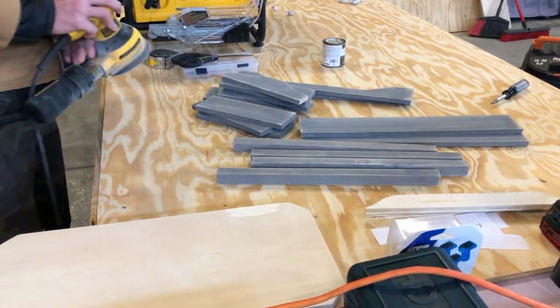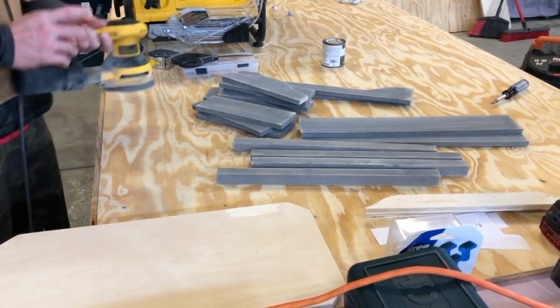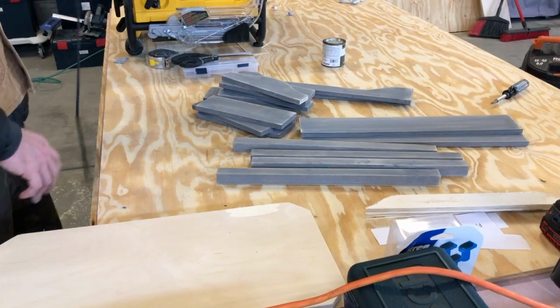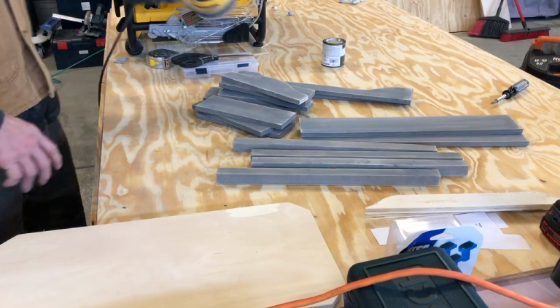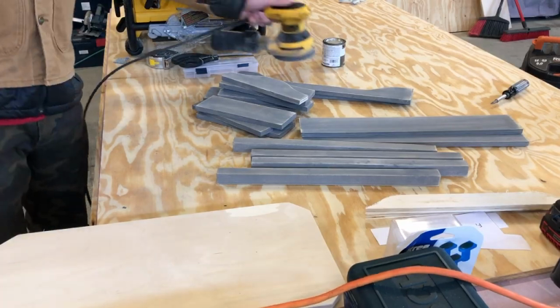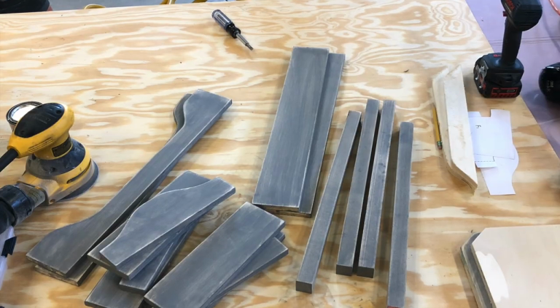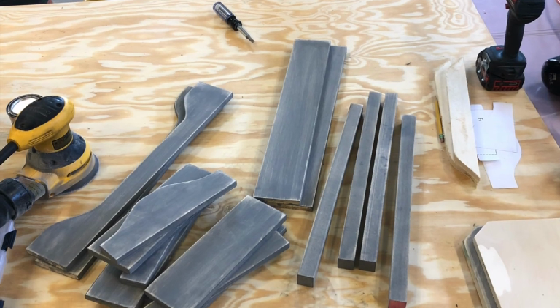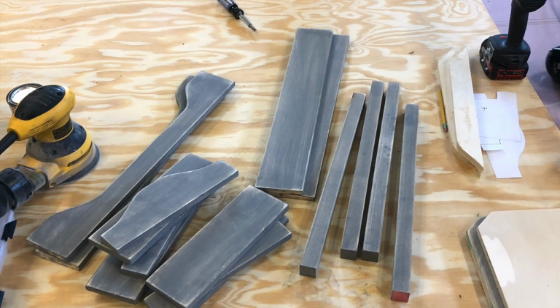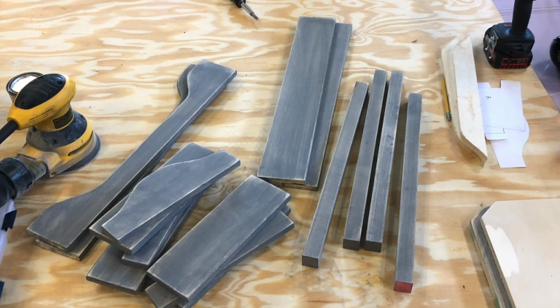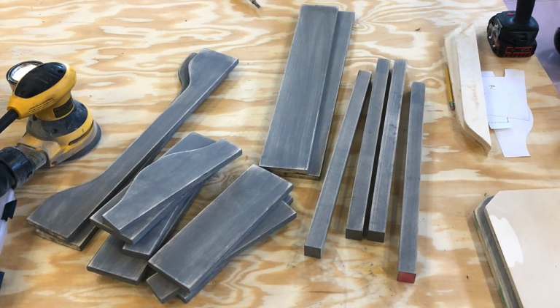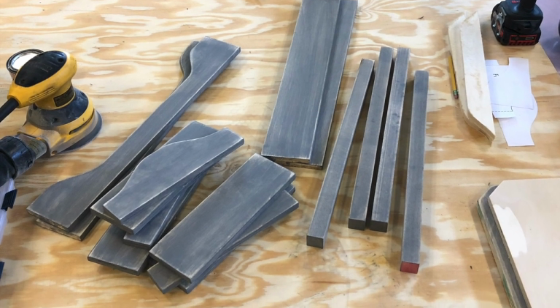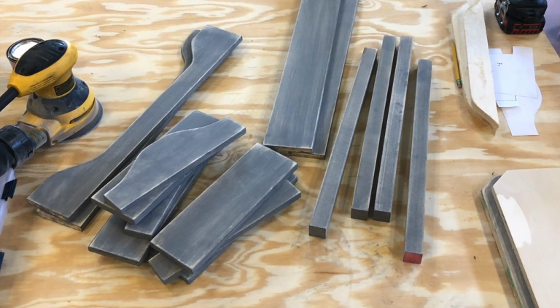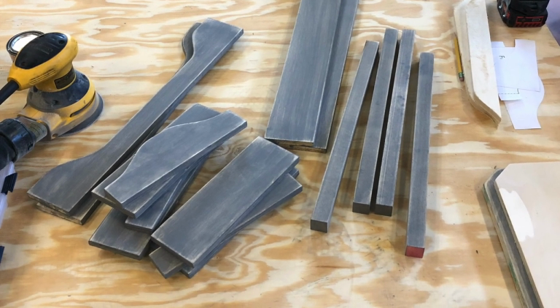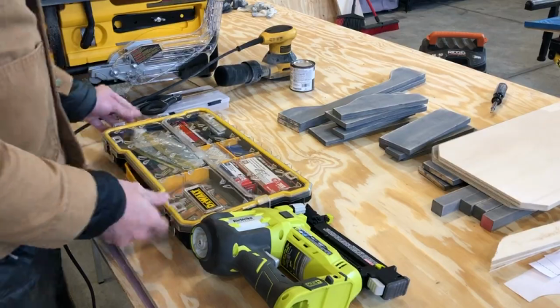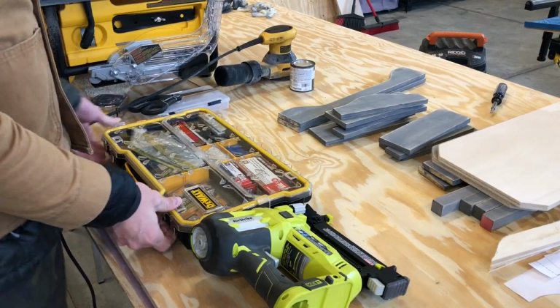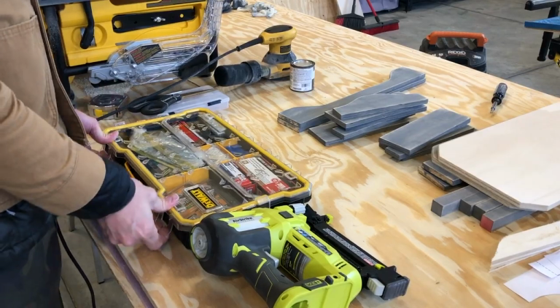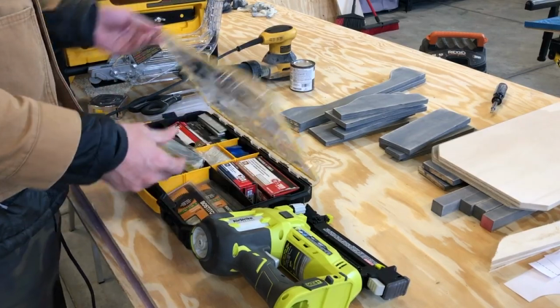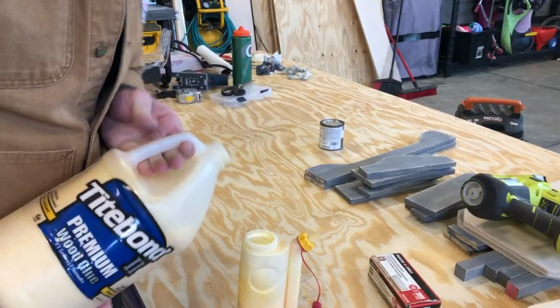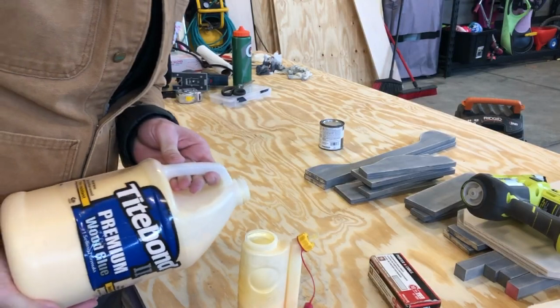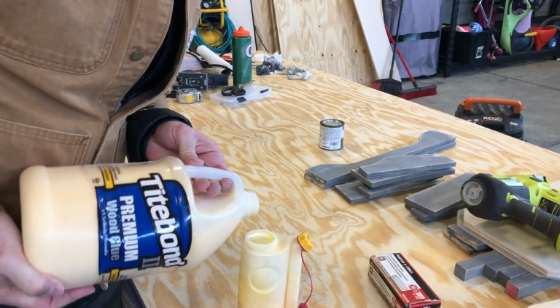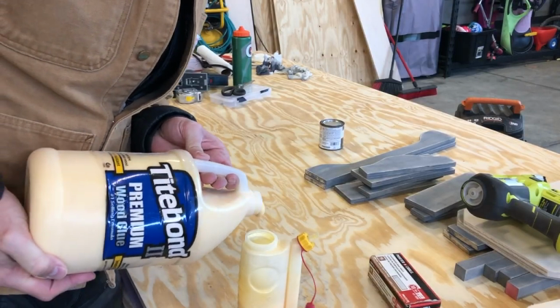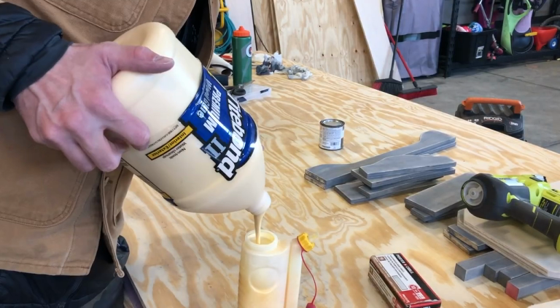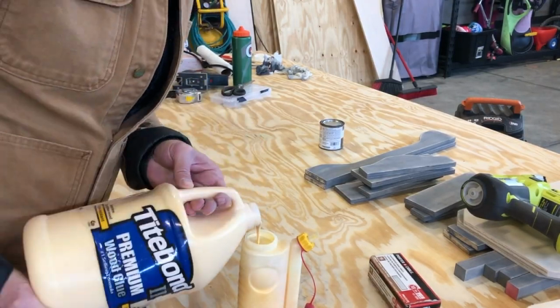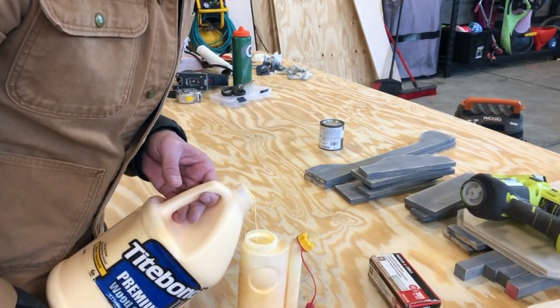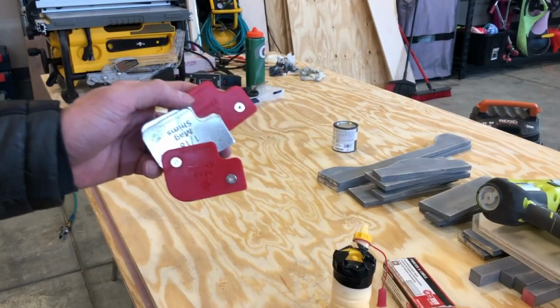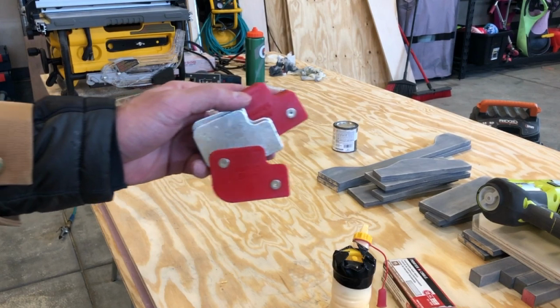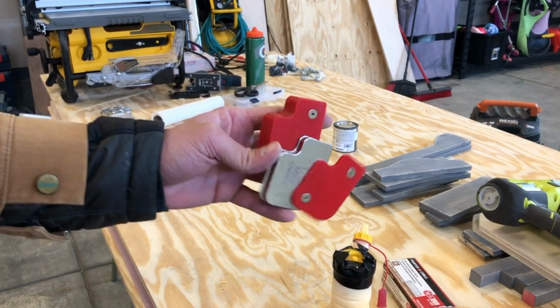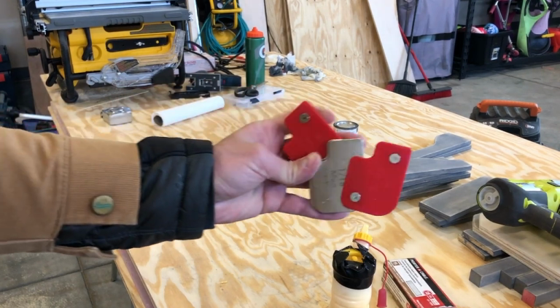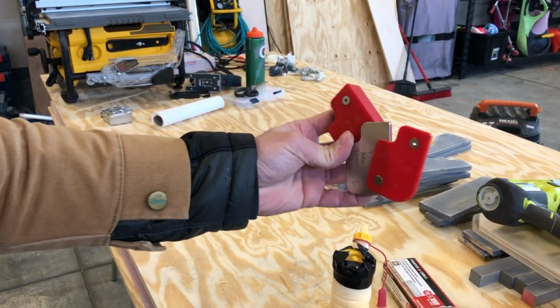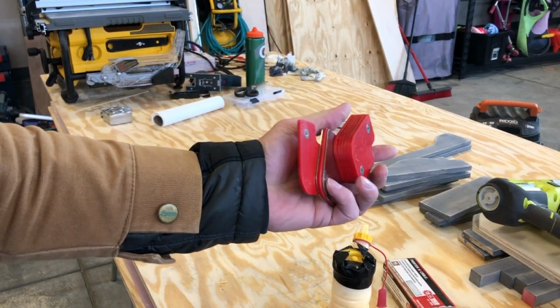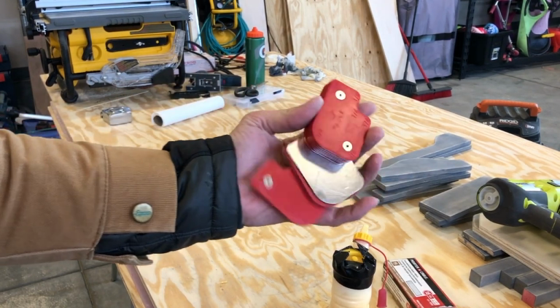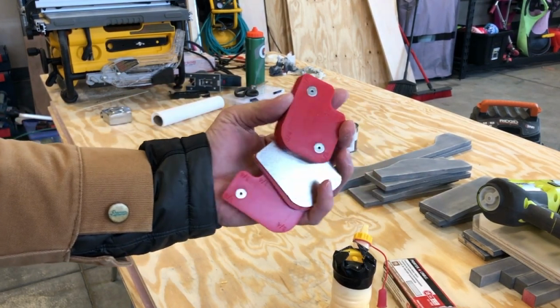Here I'm using 220 grit sandpaper — nothing too crazy, just enough to smooth out the pieces and give it a little distressed look. Here's the results of that sanding: just a little bit distressed while being smooth. Time to bust out nails for the nail gun and fill up my glue bot. I'll be using my mag shims from FastCap to help me lay everything out.